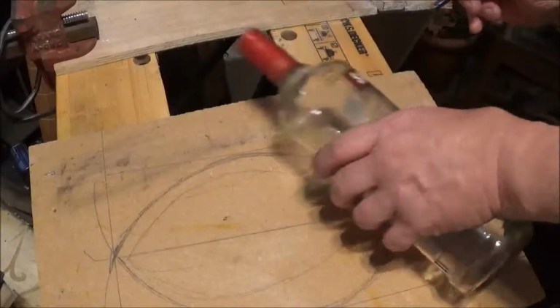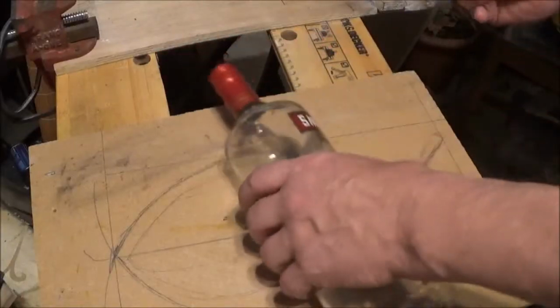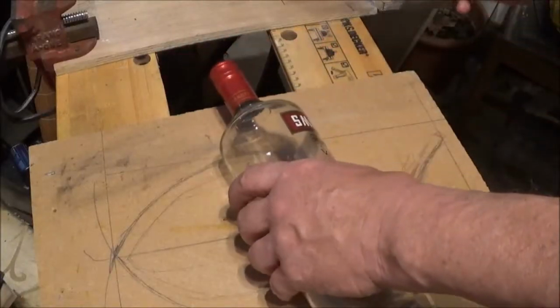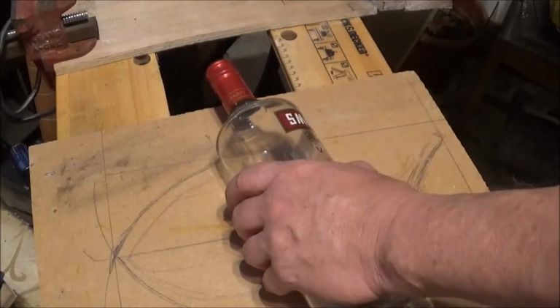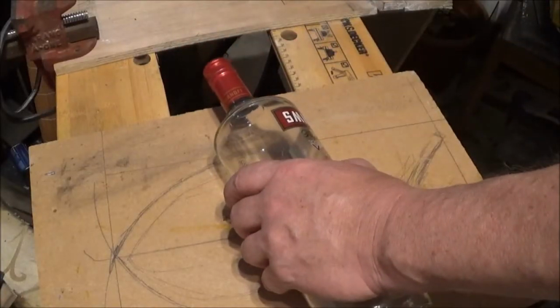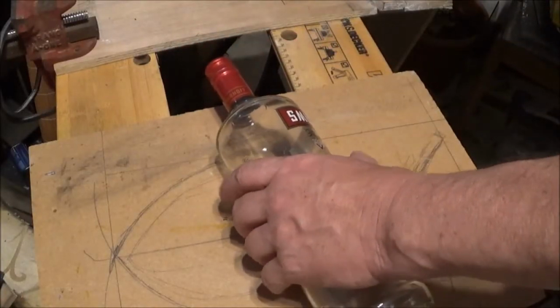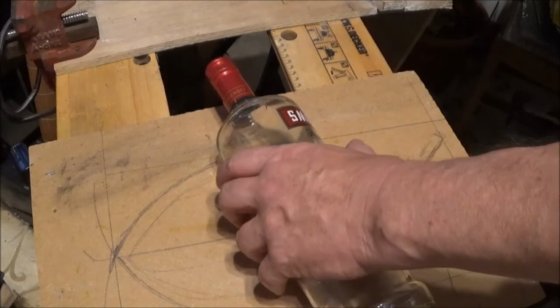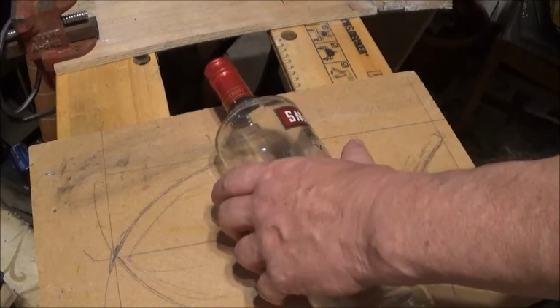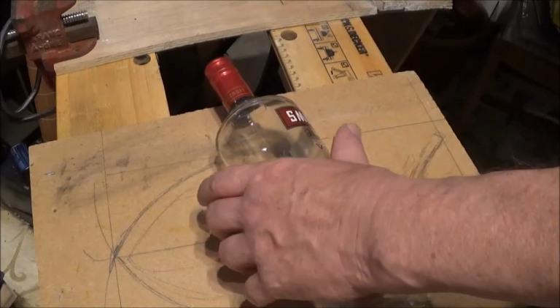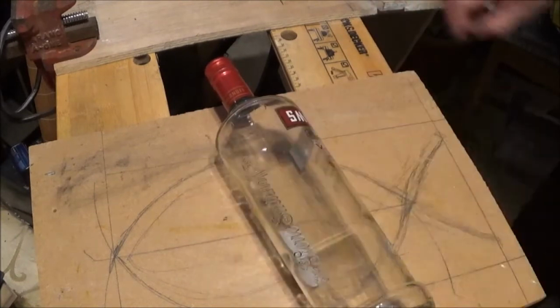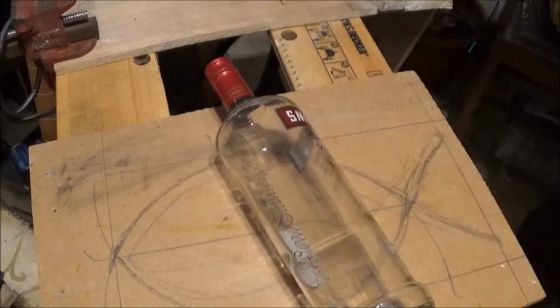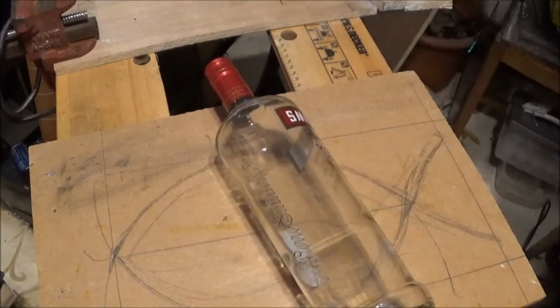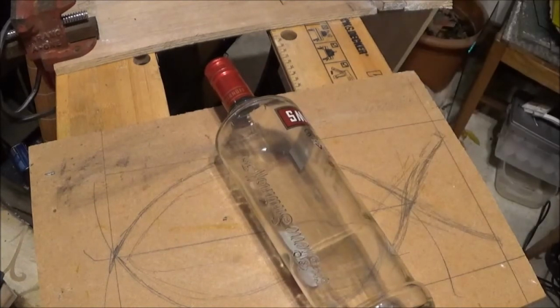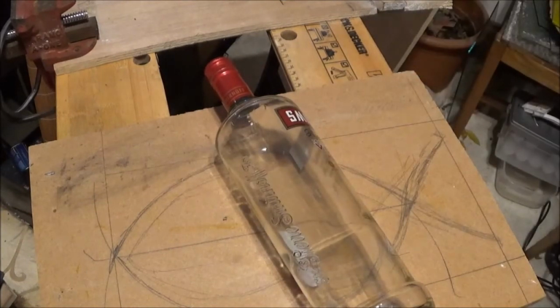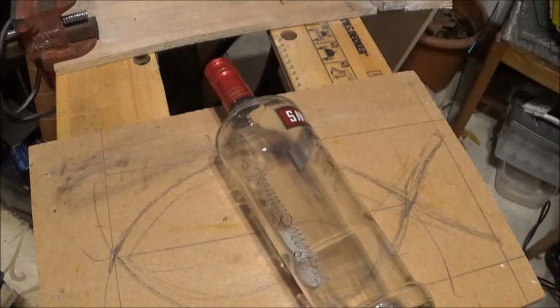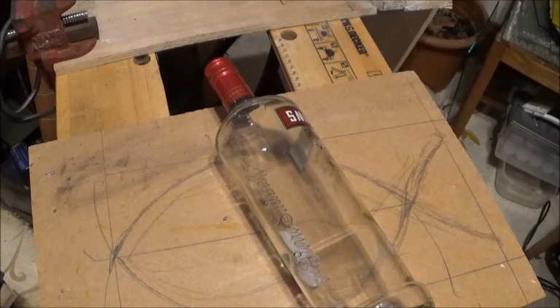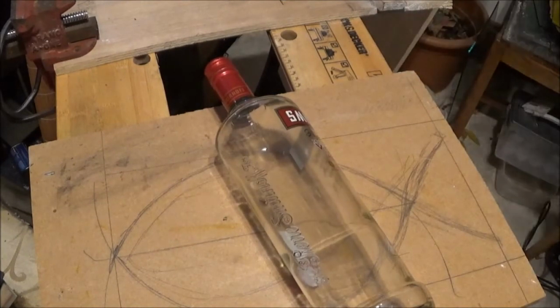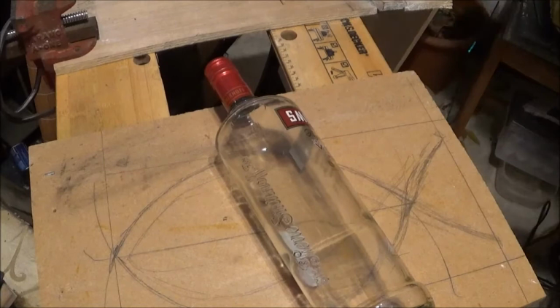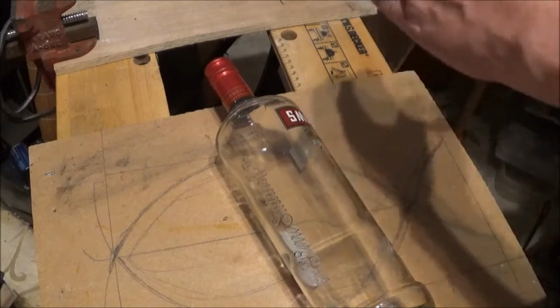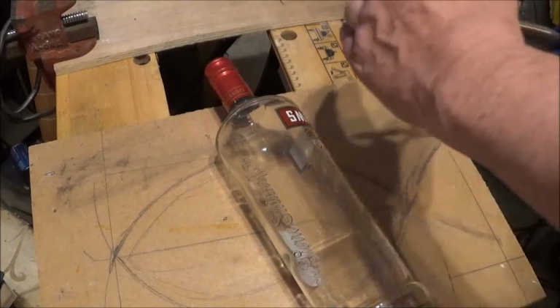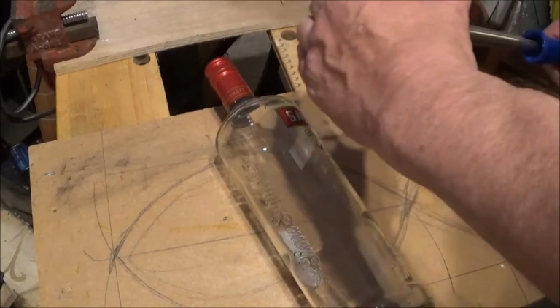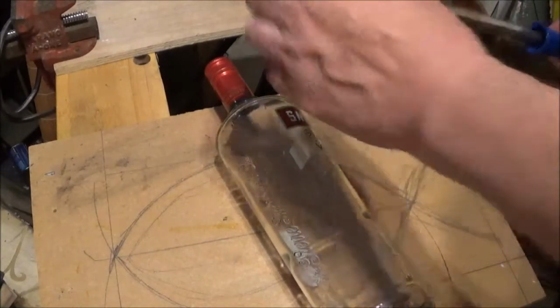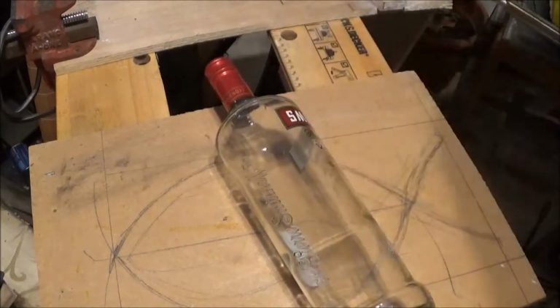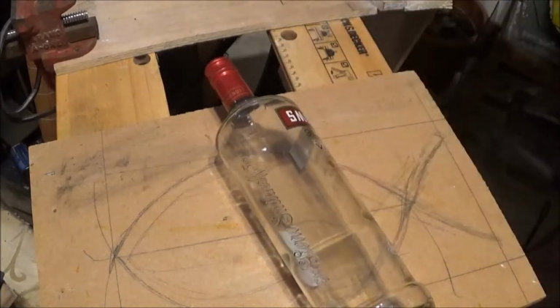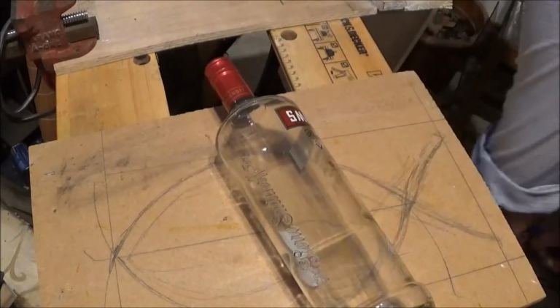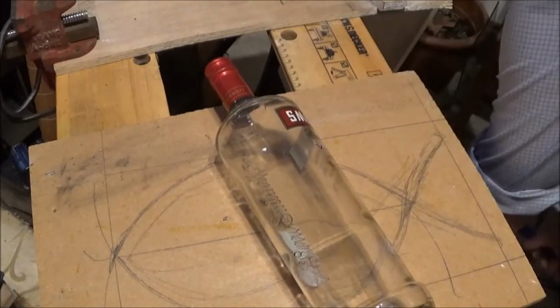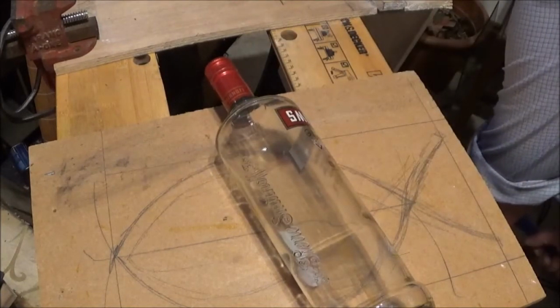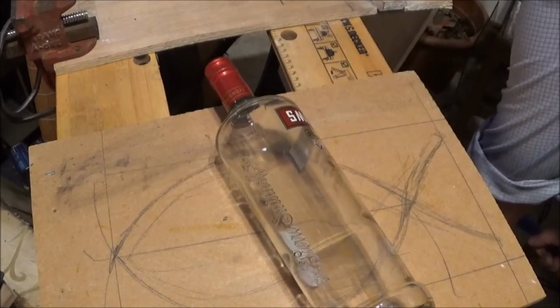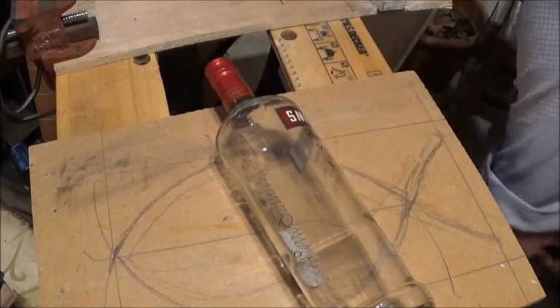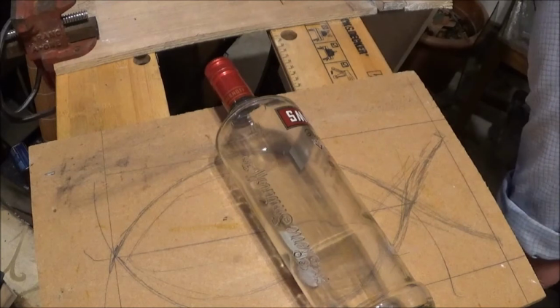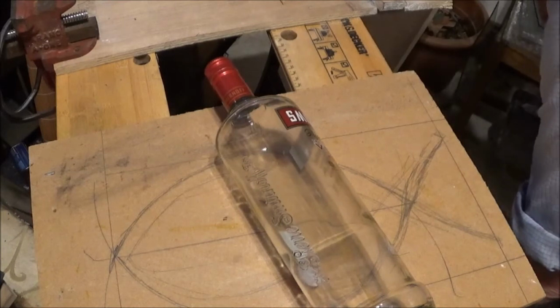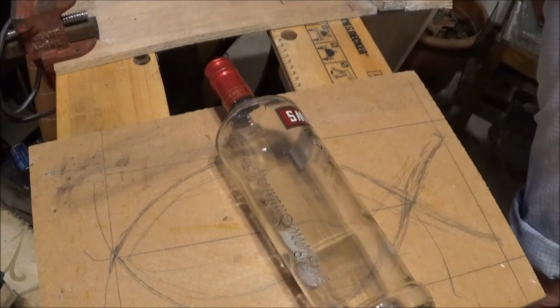Right, I'm not happy with that. However, let's see what happens when we try to hit it with a hot soldering iron.